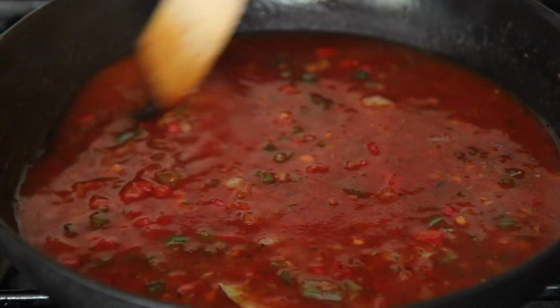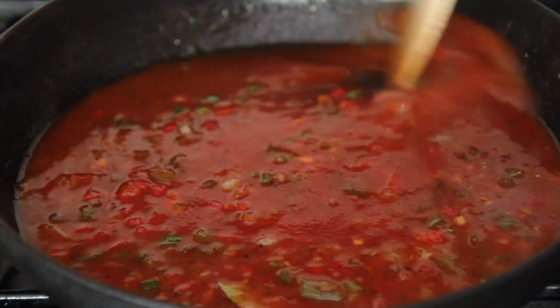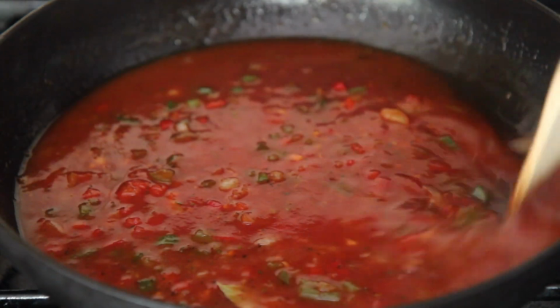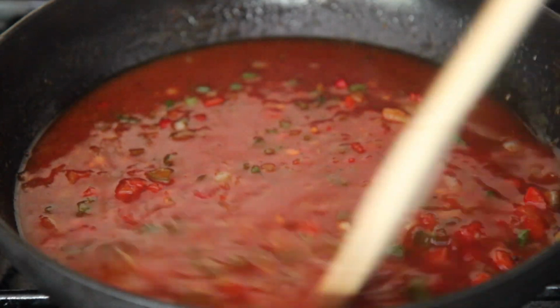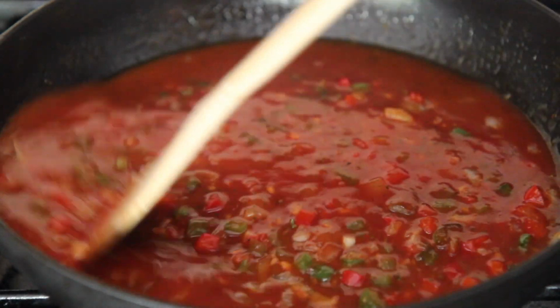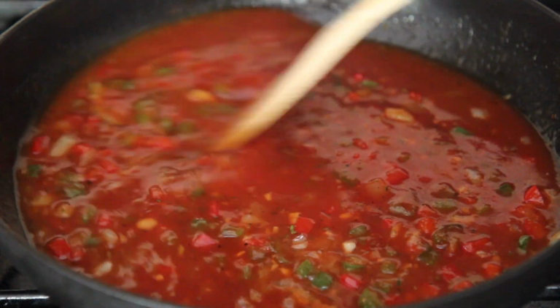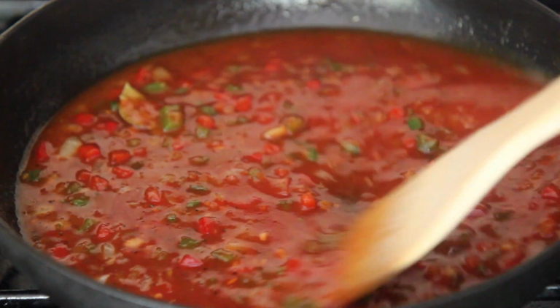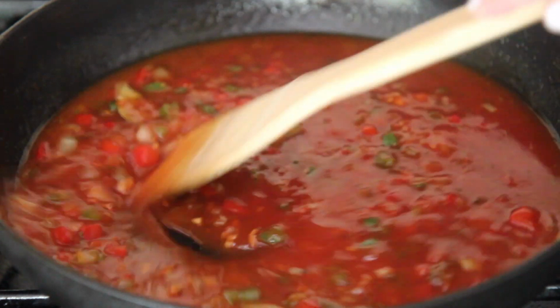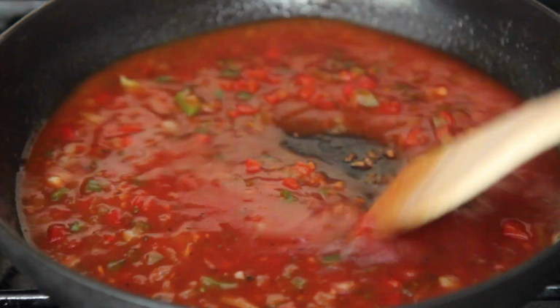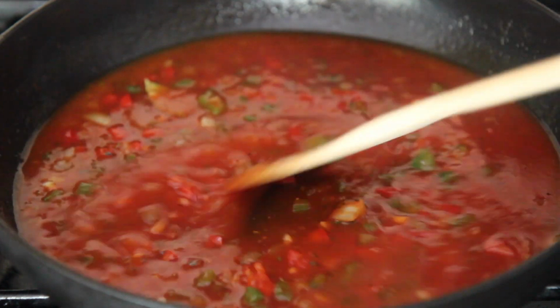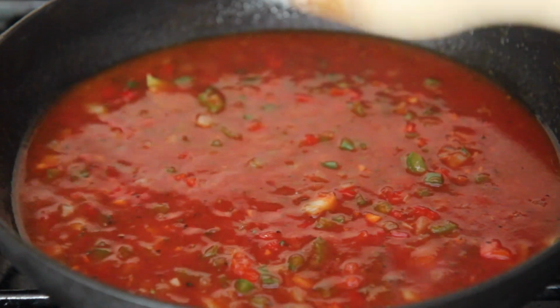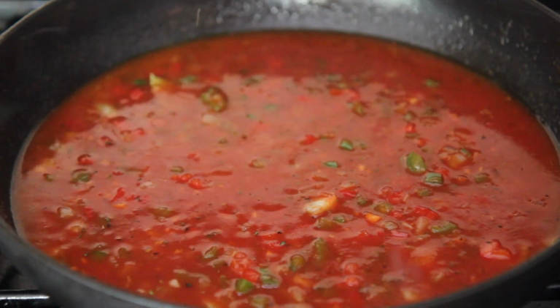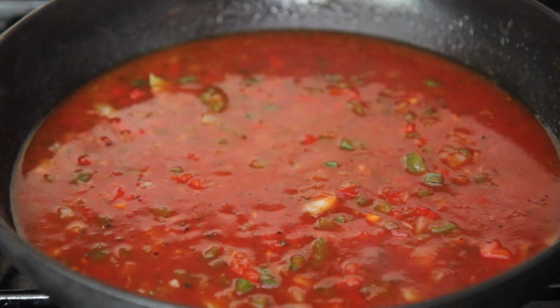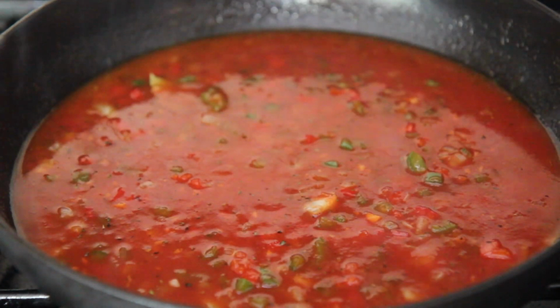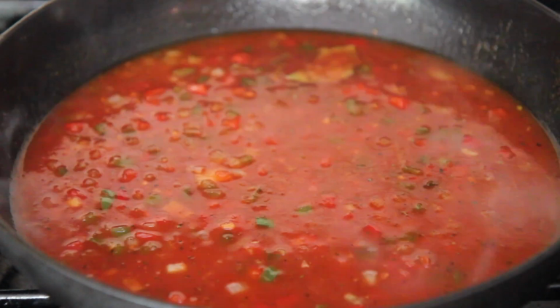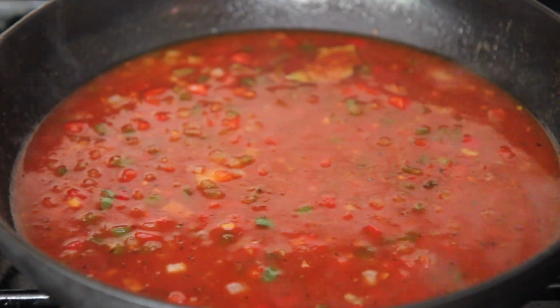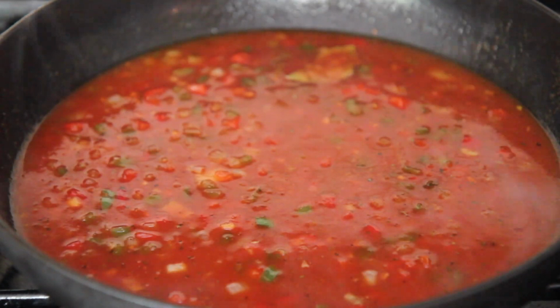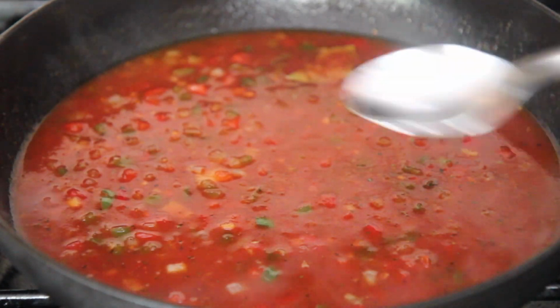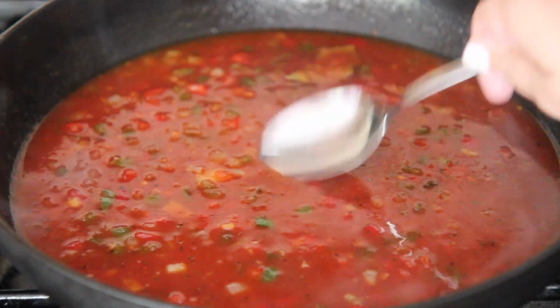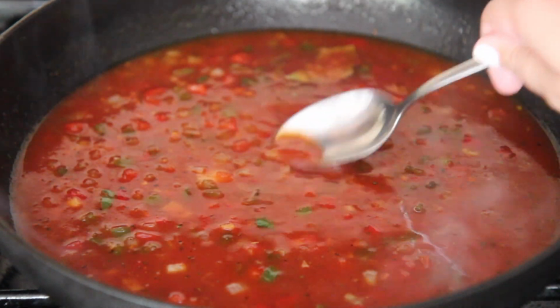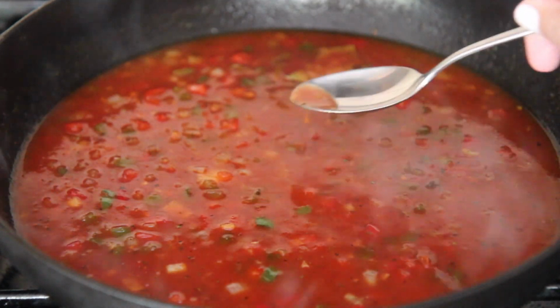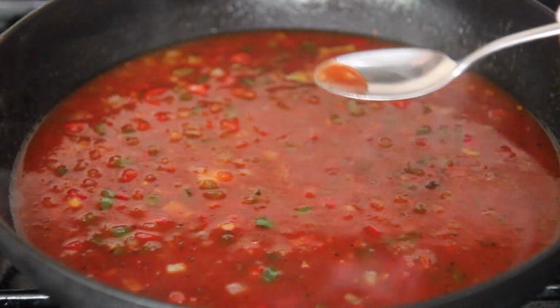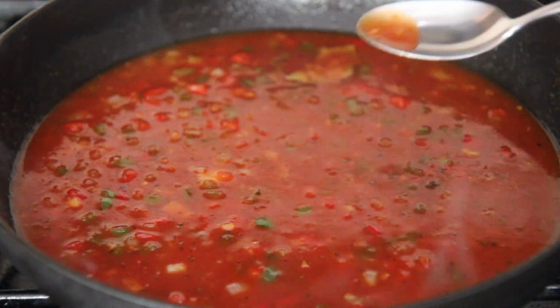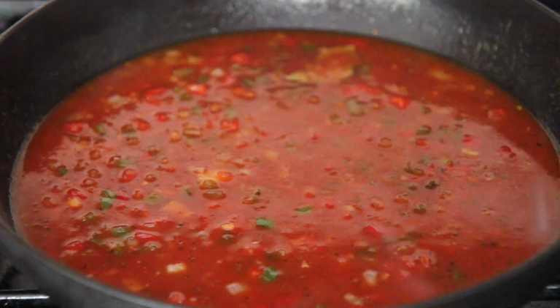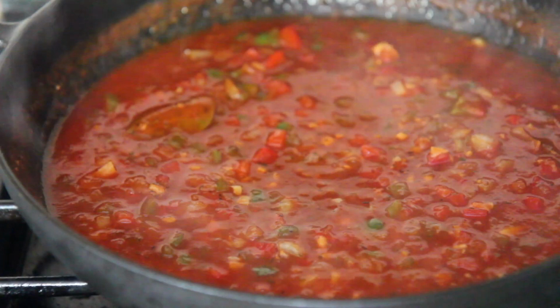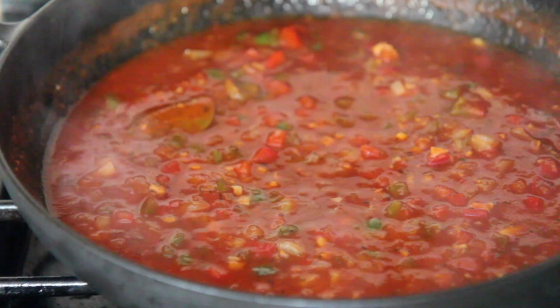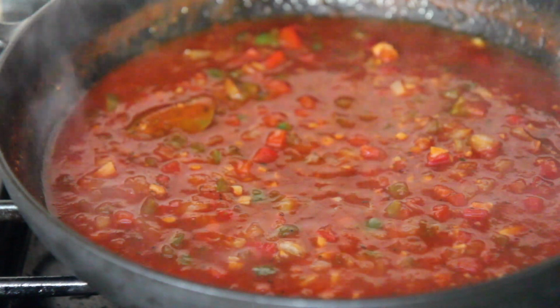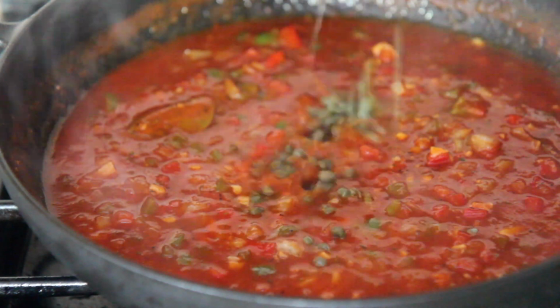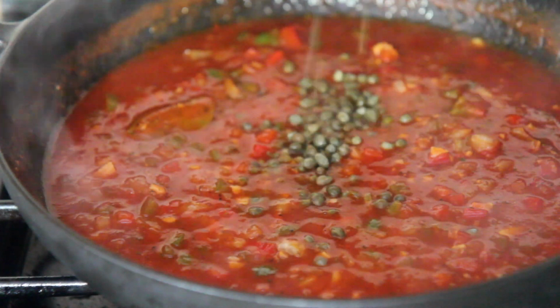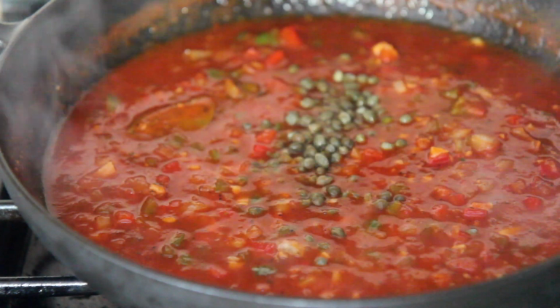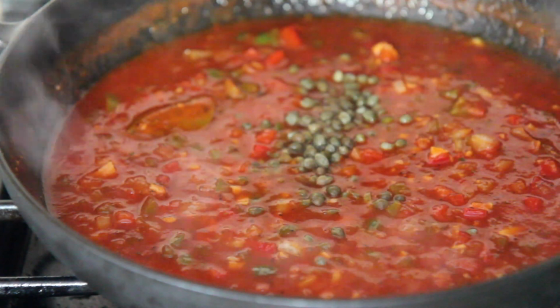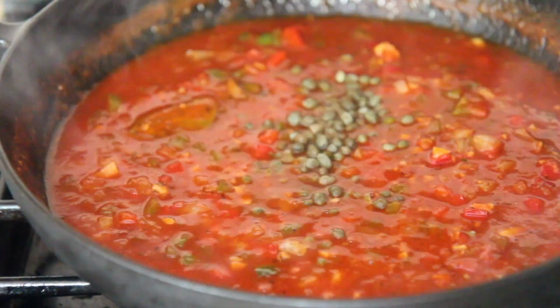Let the wine reduce by half — it should take about a minute — then add the tomato sauce and water. Check for seasoning and season generously with salt and pepper.